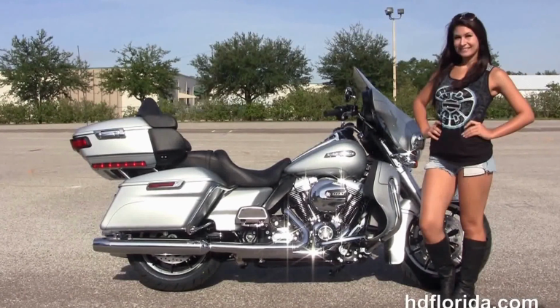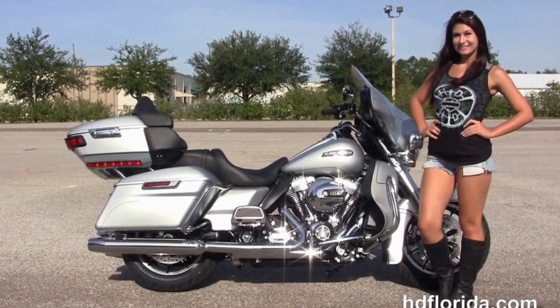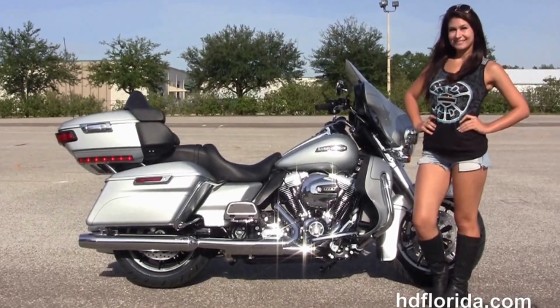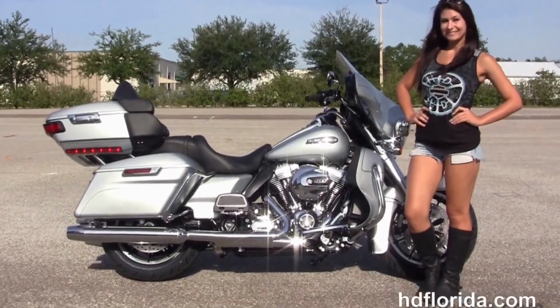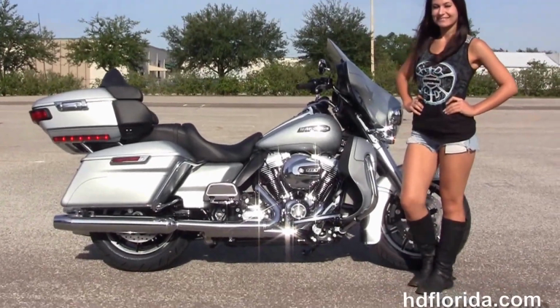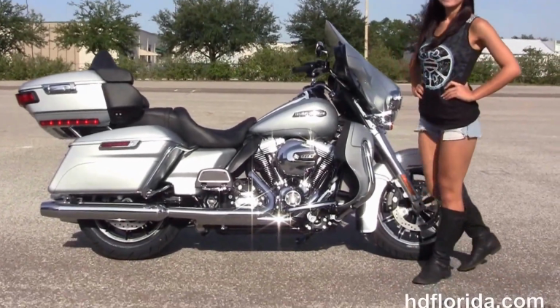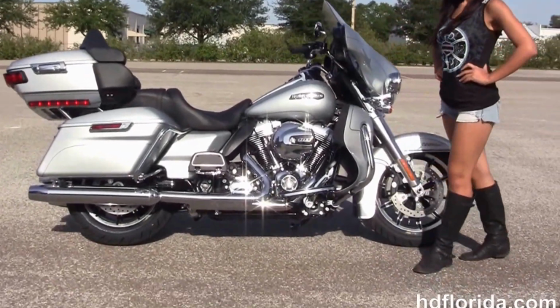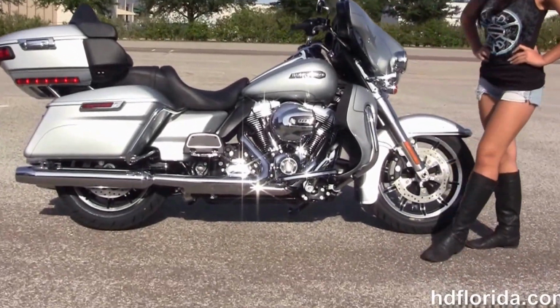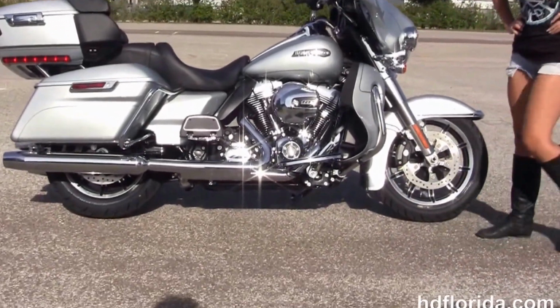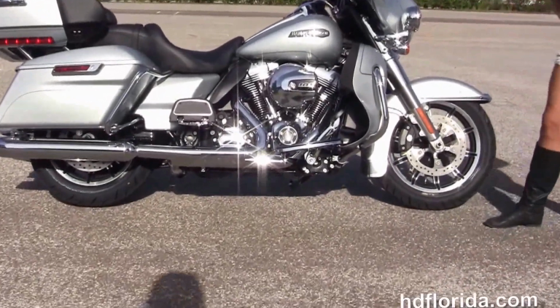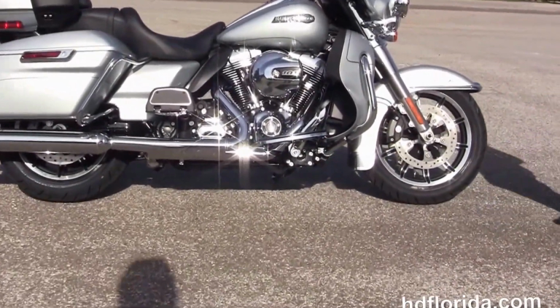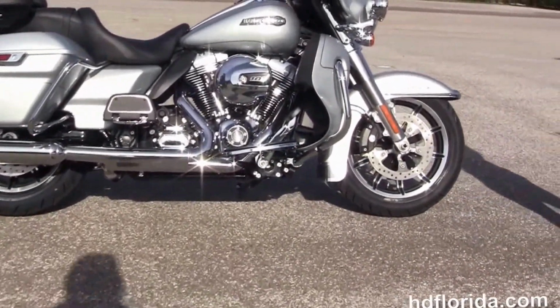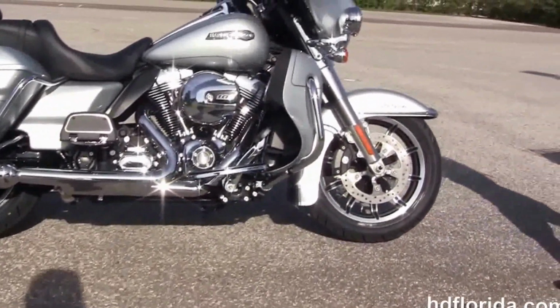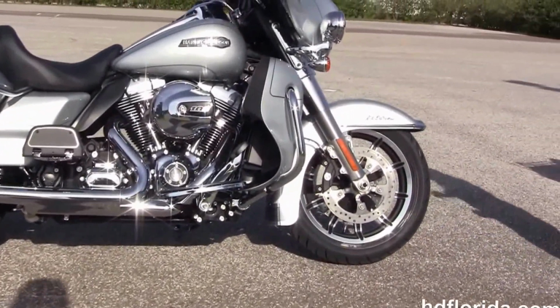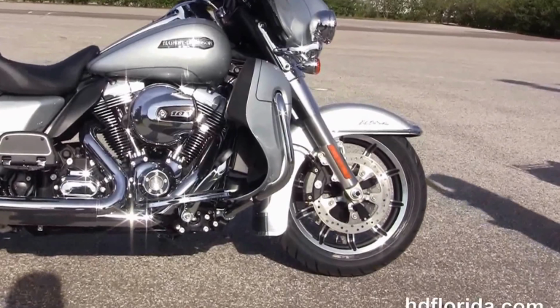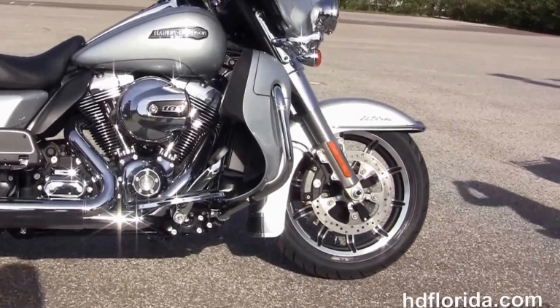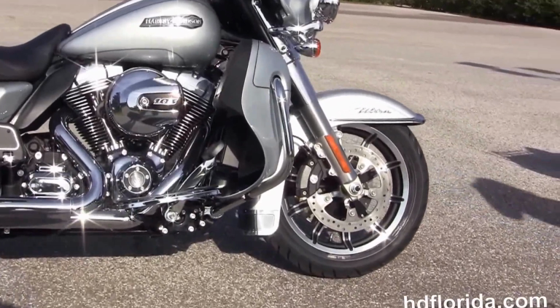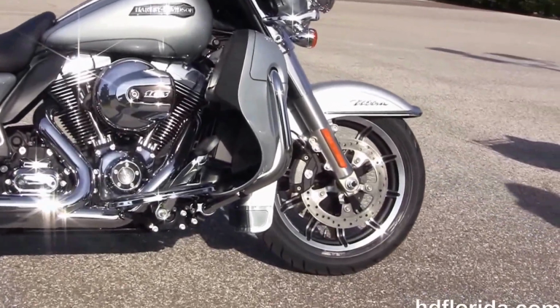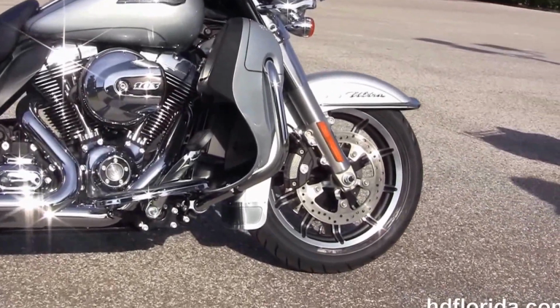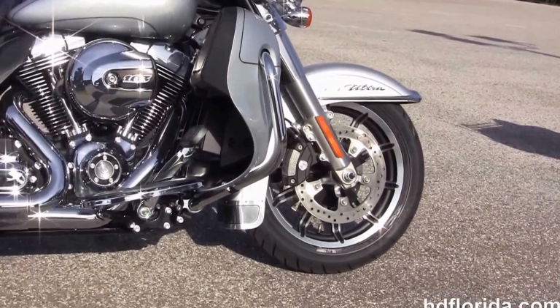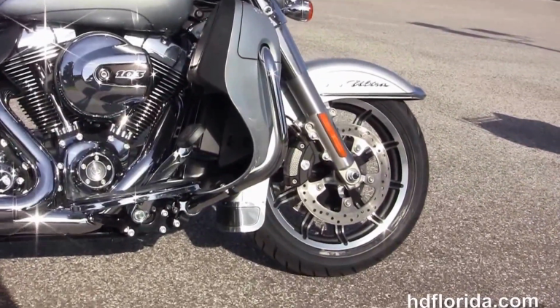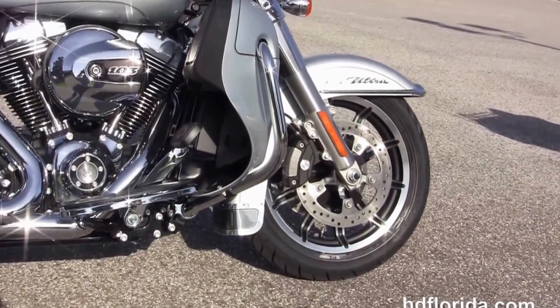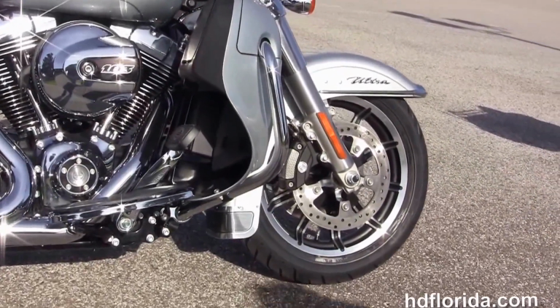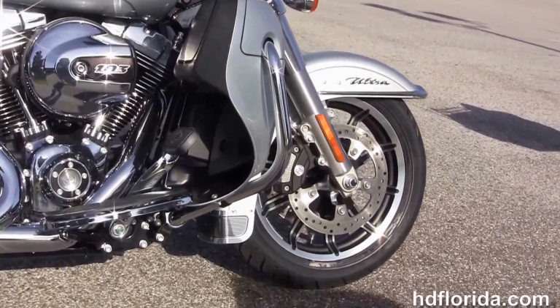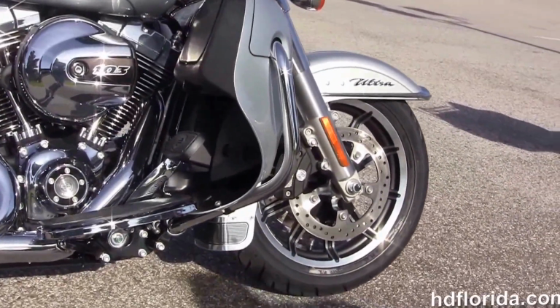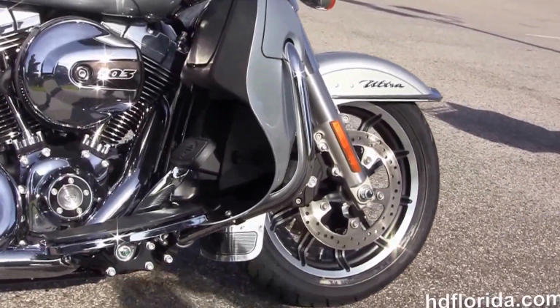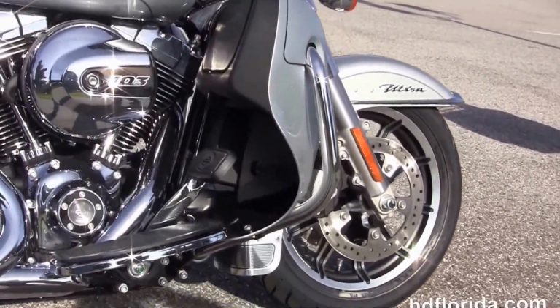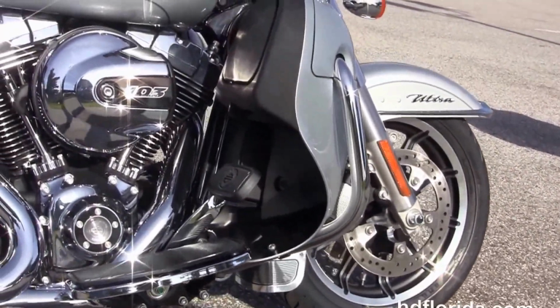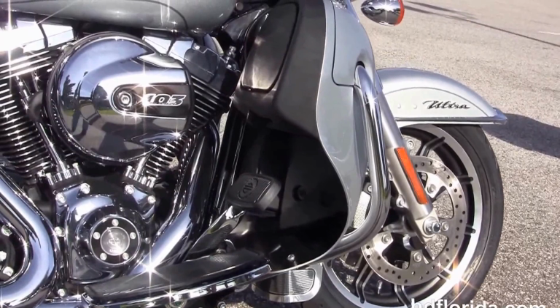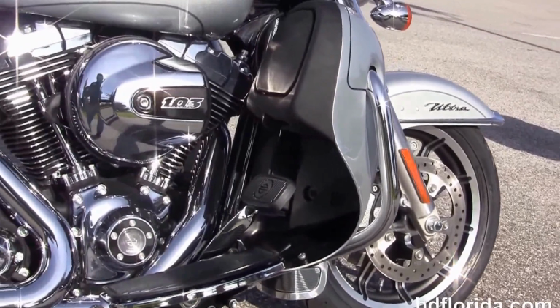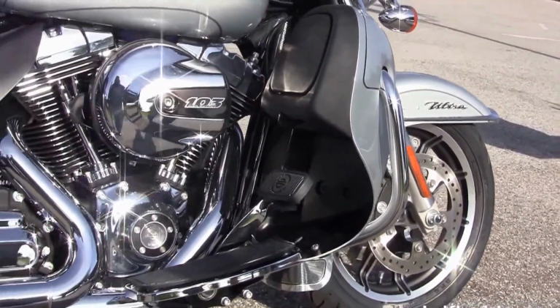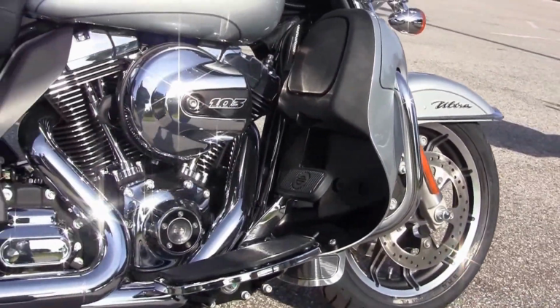This Ultra starts out front with the 49mm front forks, the chrome trim low profile front fender, the black and brushed 17 inch impeller wheels with floating rotors and 4-piston Brembo calipers.